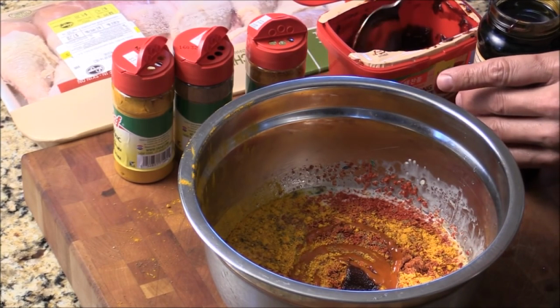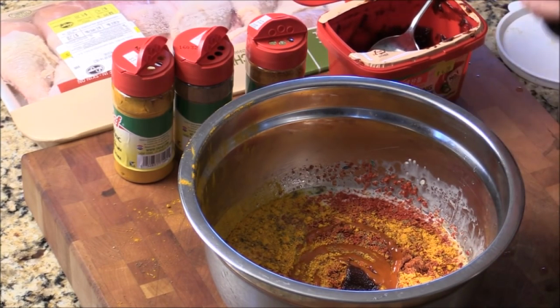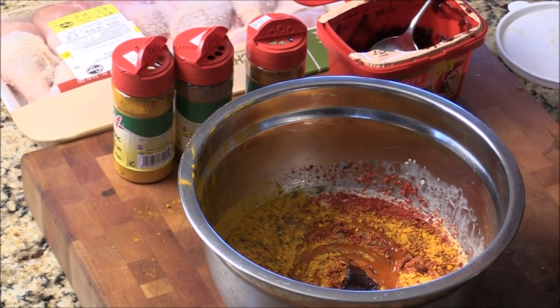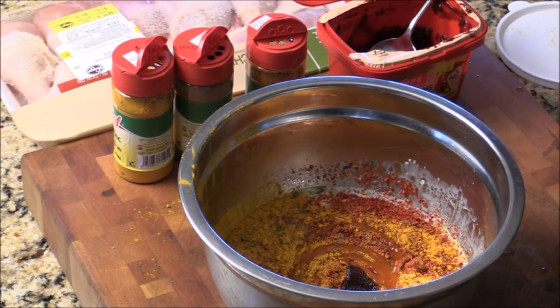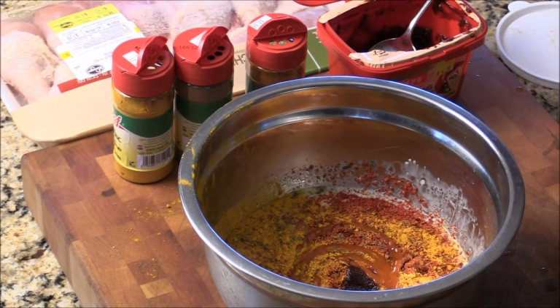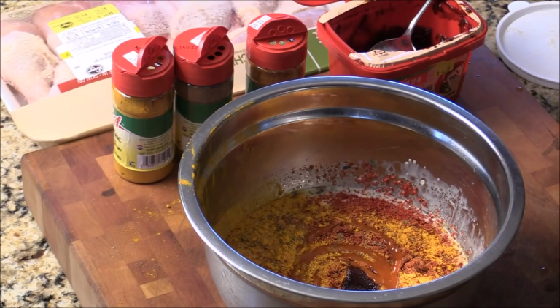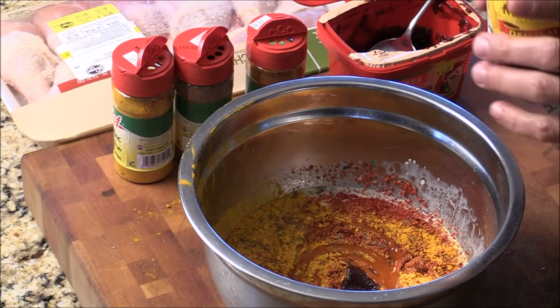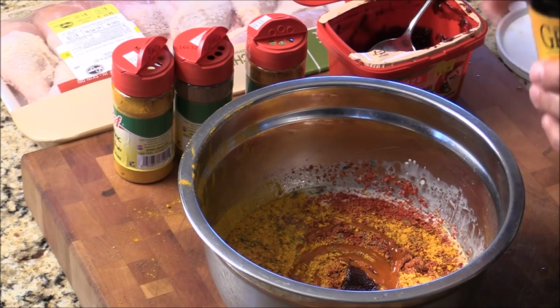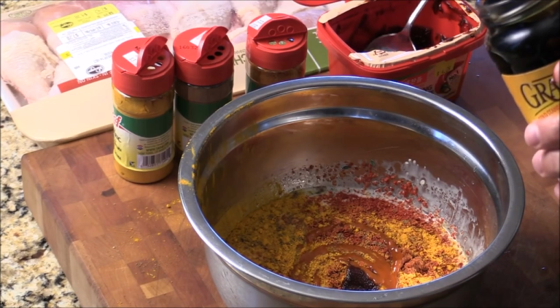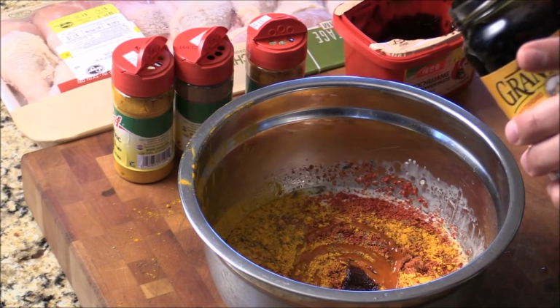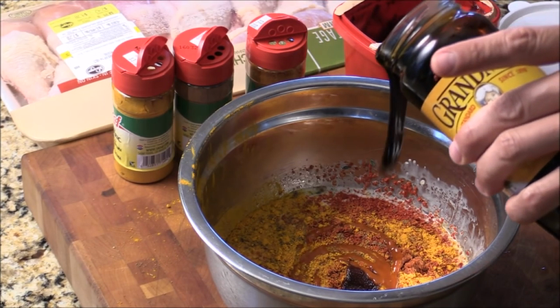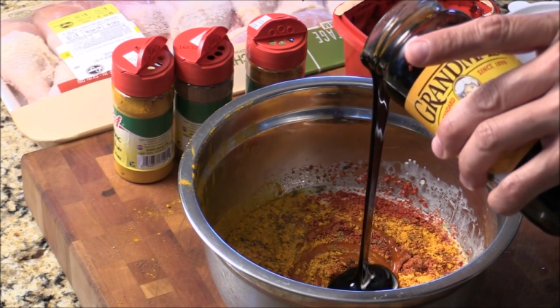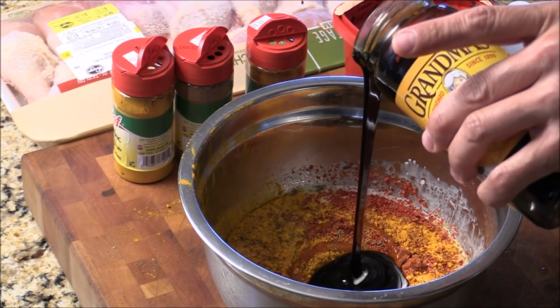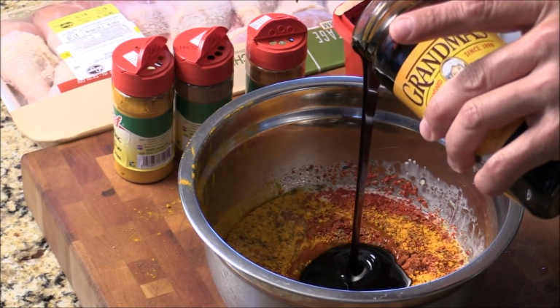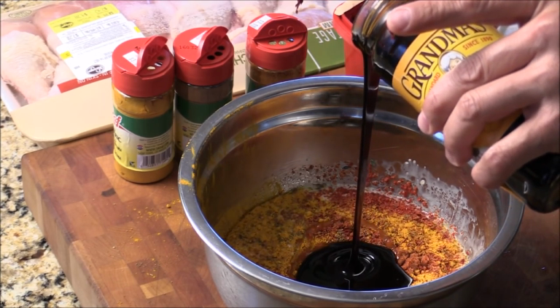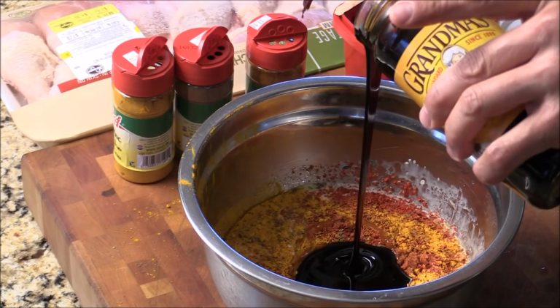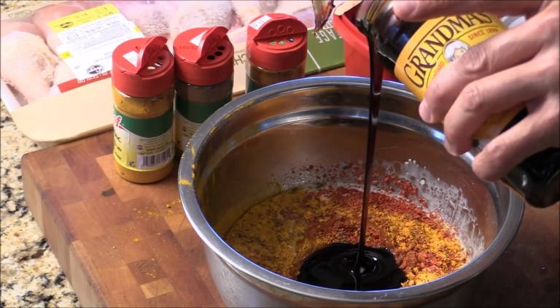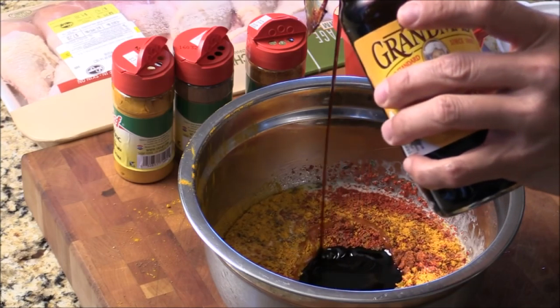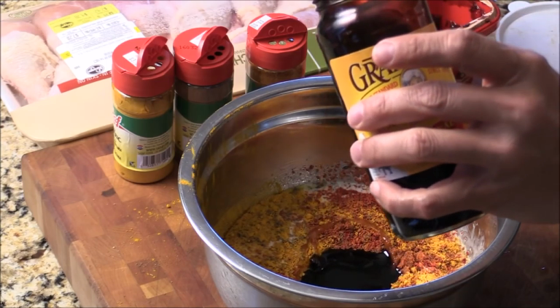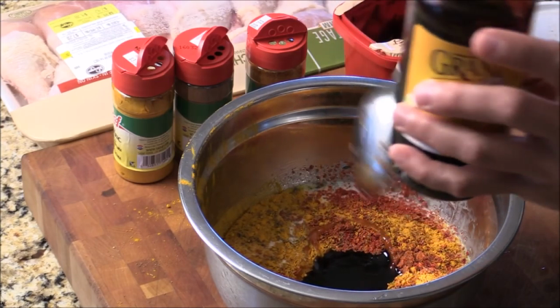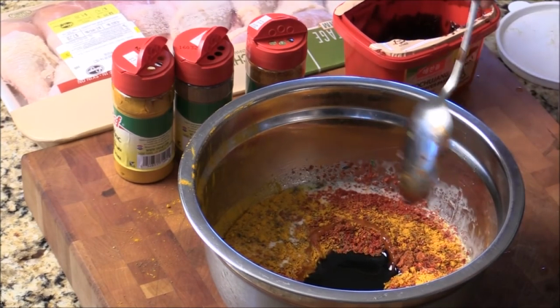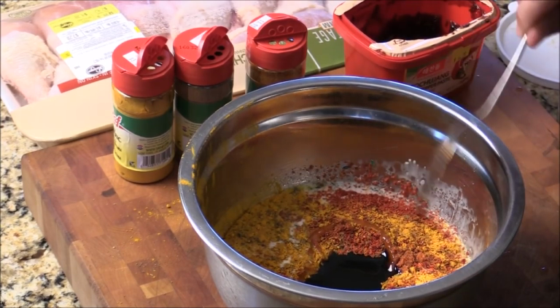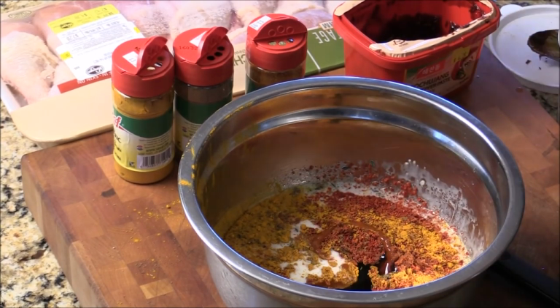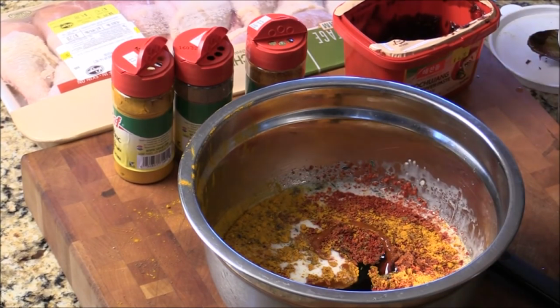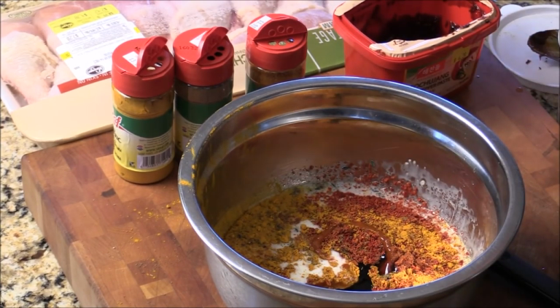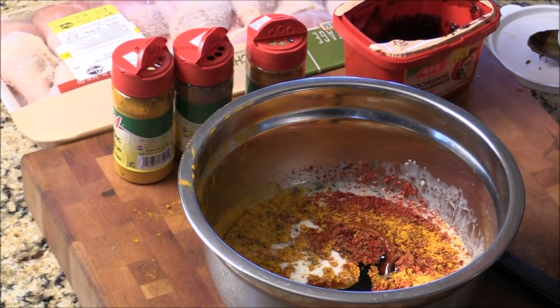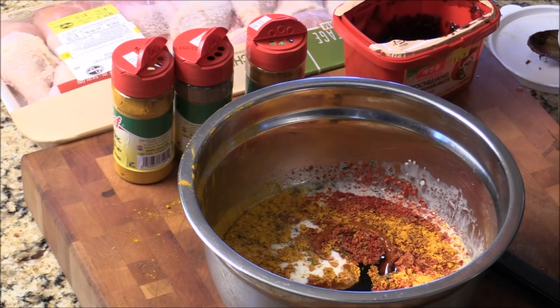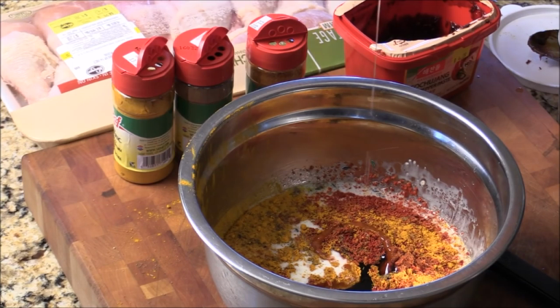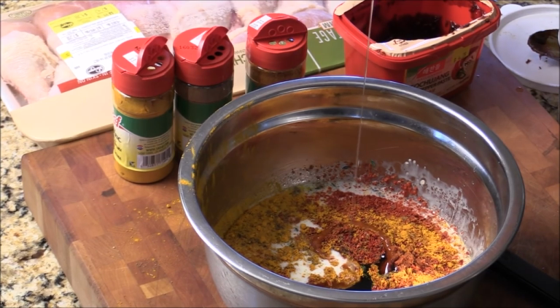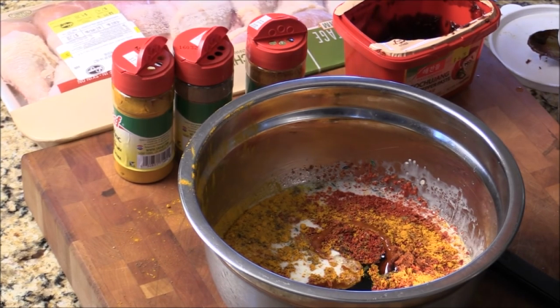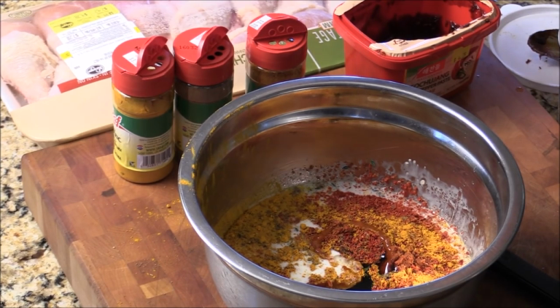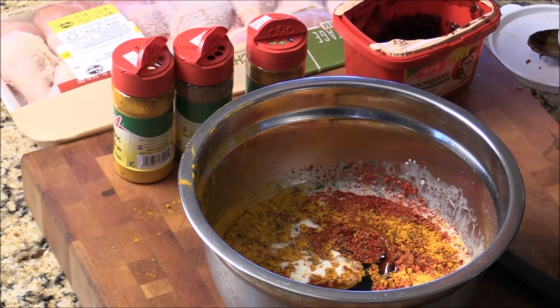We need some sweetness — I use molasses. Or you can use brown sugar, just keep them a balance: sweet and sour, spicy, a lot of flavor. Some oil — extra virgin olive oil.